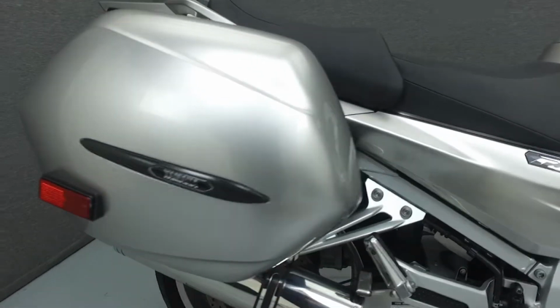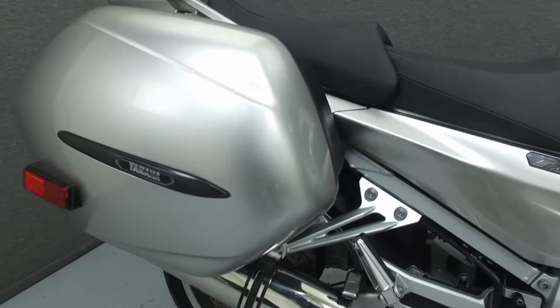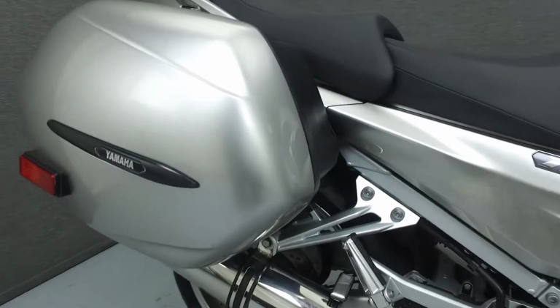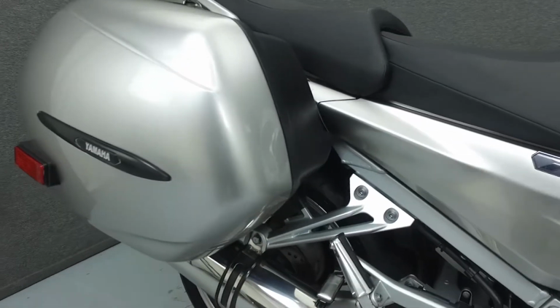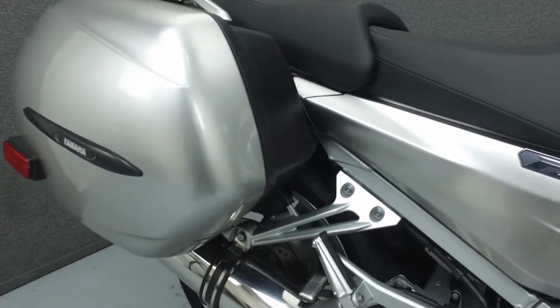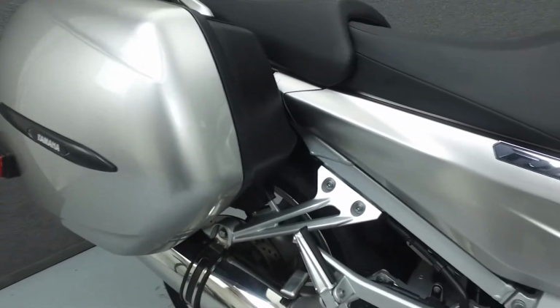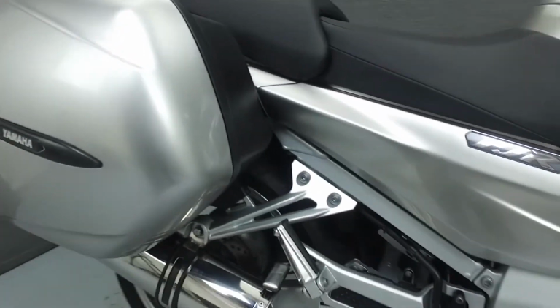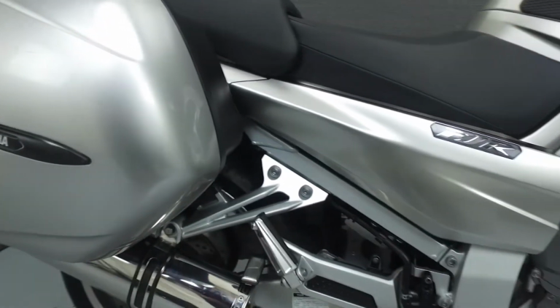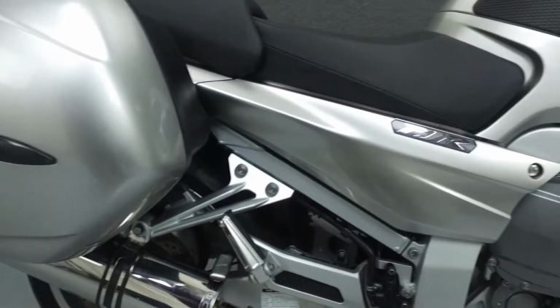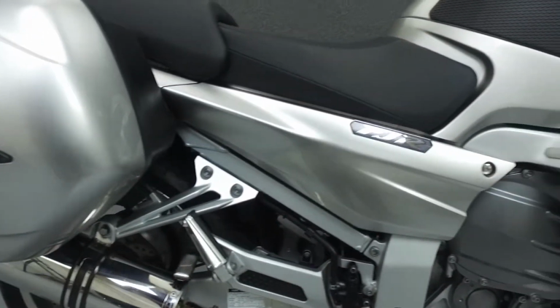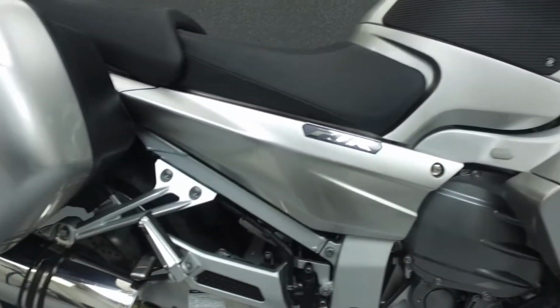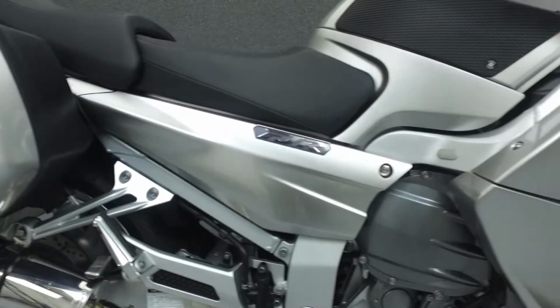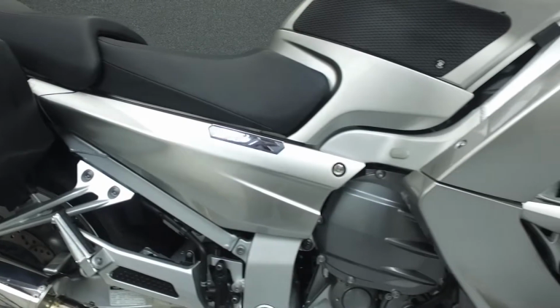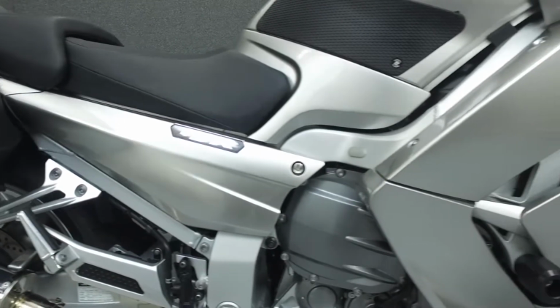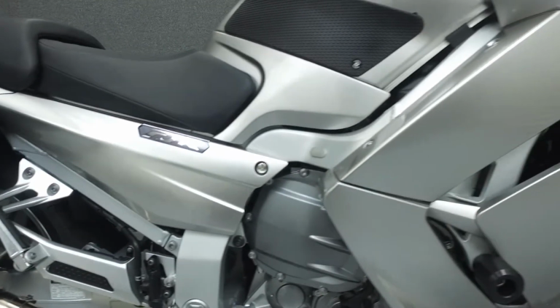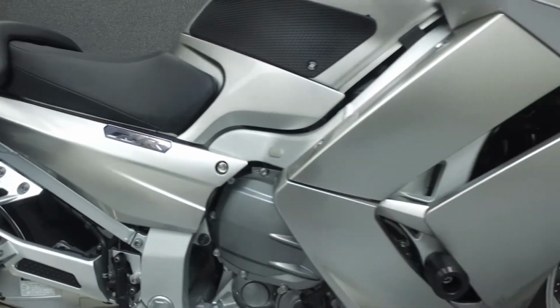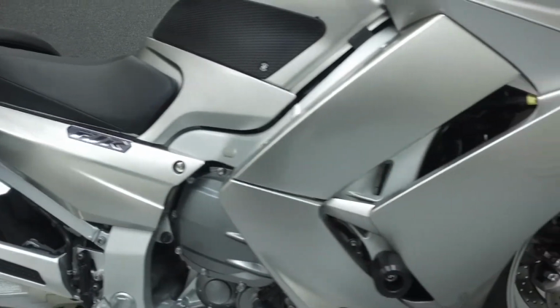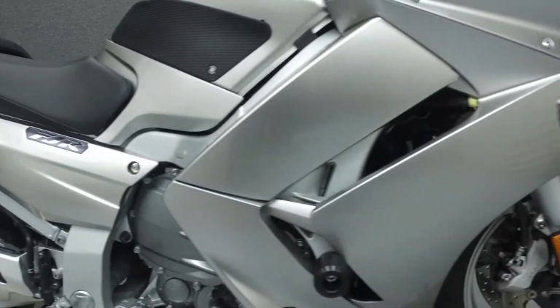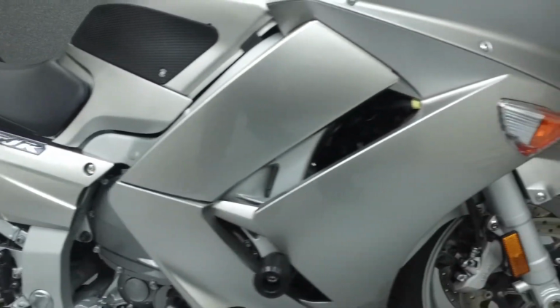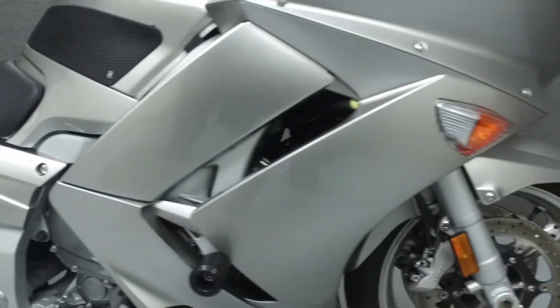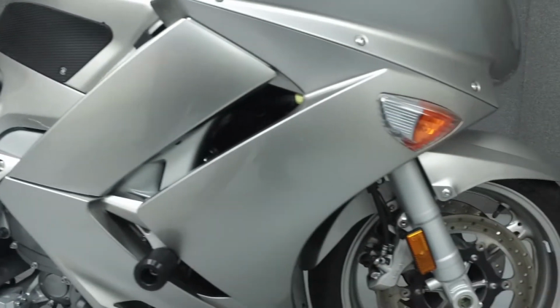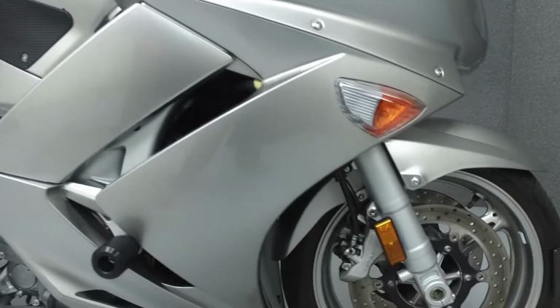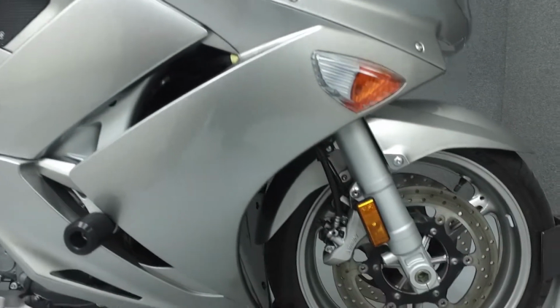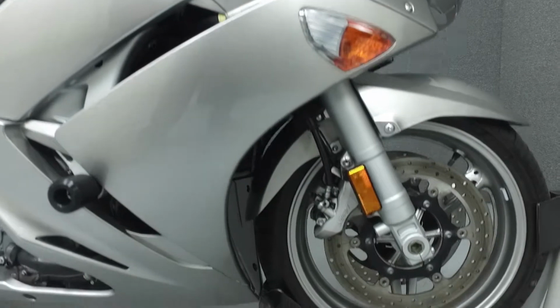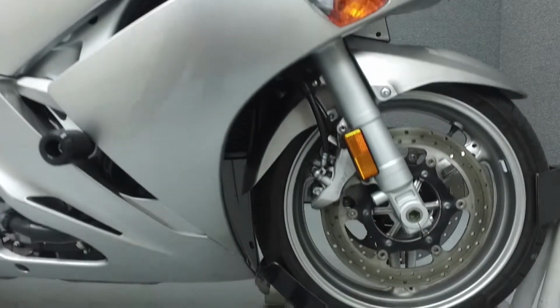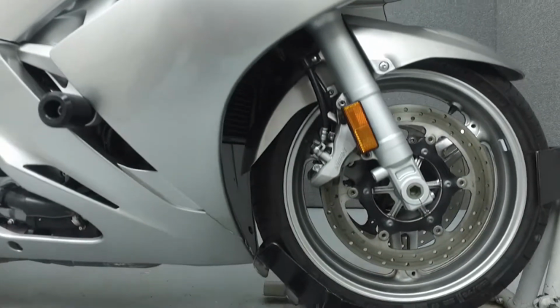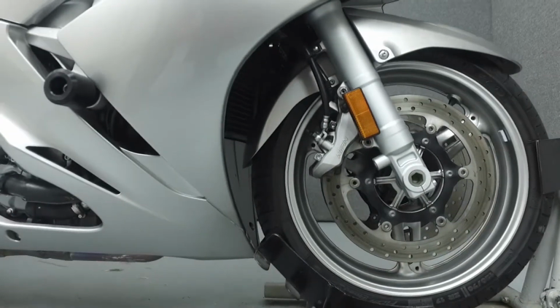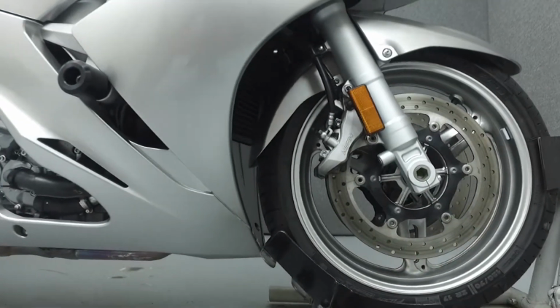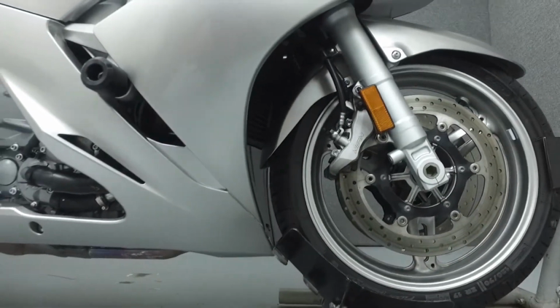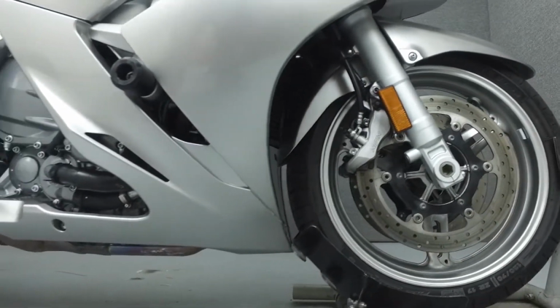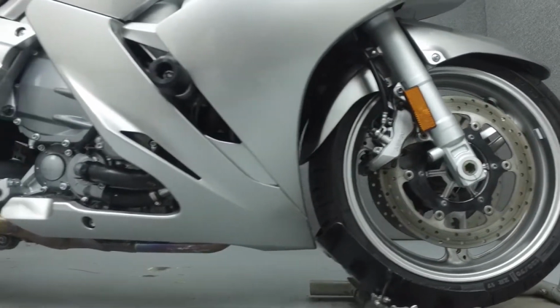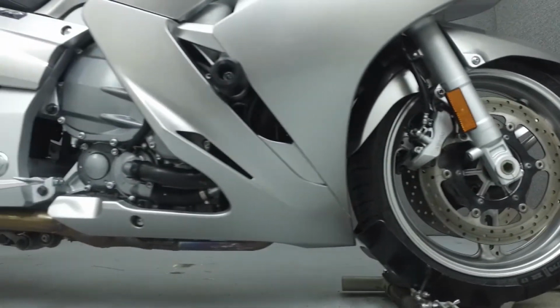This bike comes equipped with ABS, an electronic adjustable windshield, and an onboard computer. It's also been upgraded with a Delcovic exhaust, tech spec tank pads, frame sliders, handlebar risers, aftermarket windshield, and a voltage monitor.